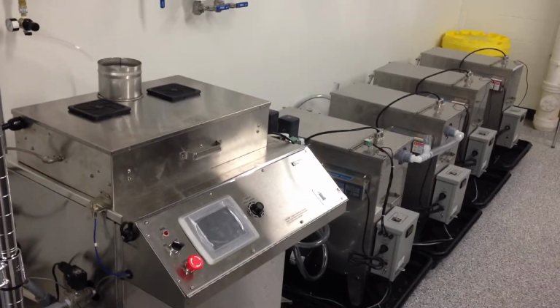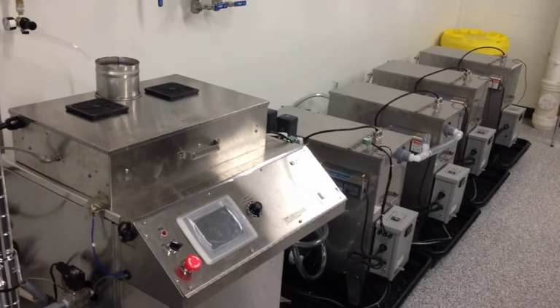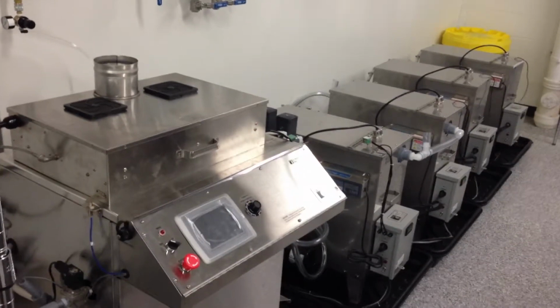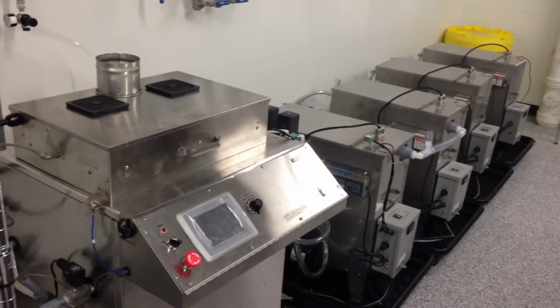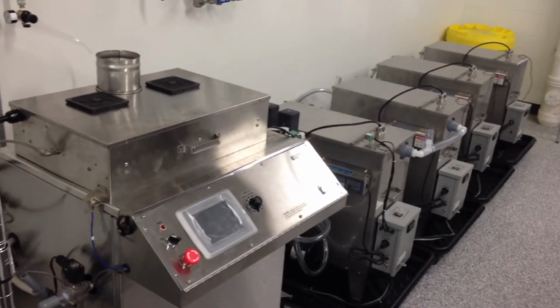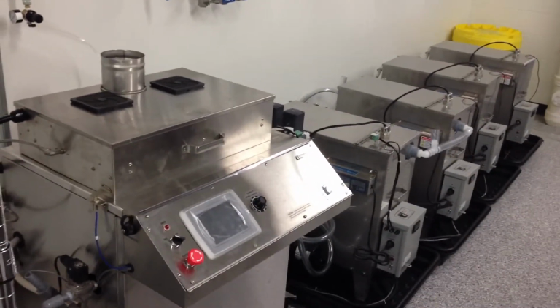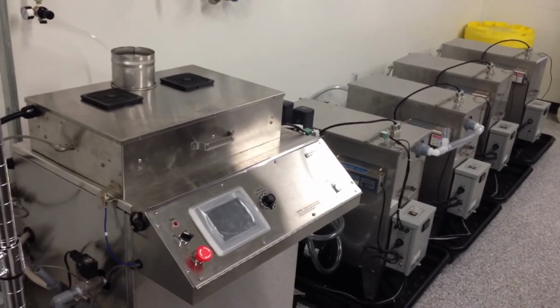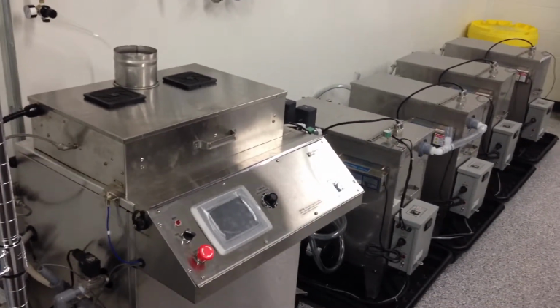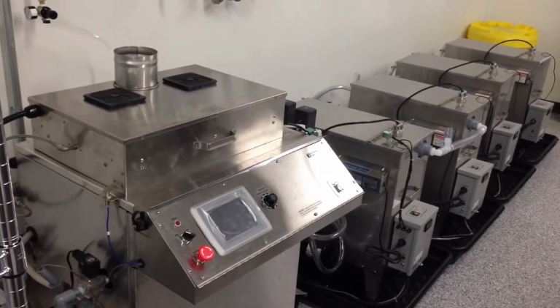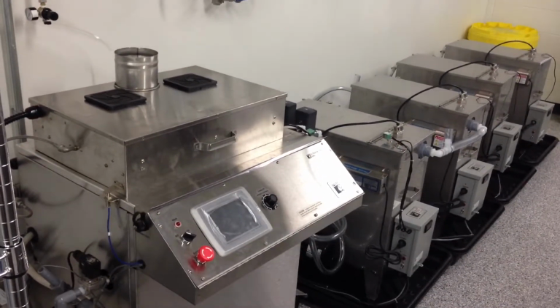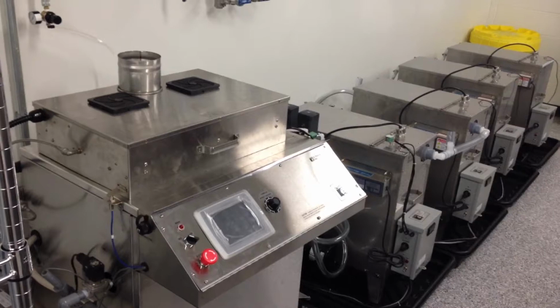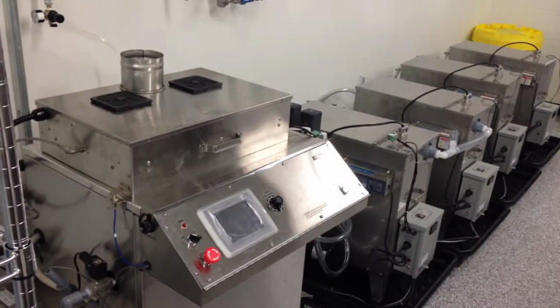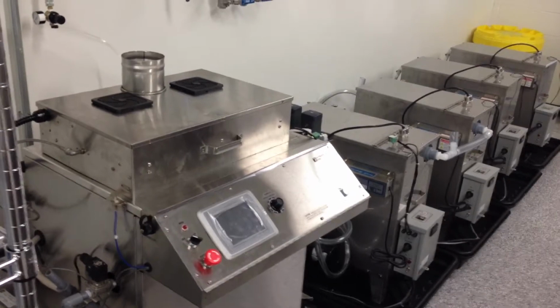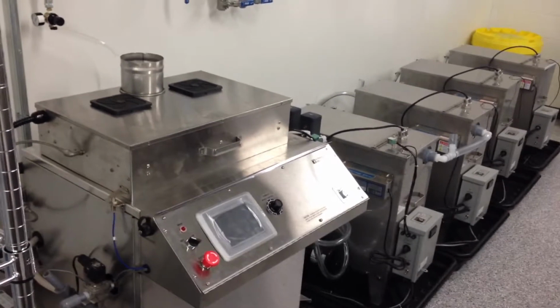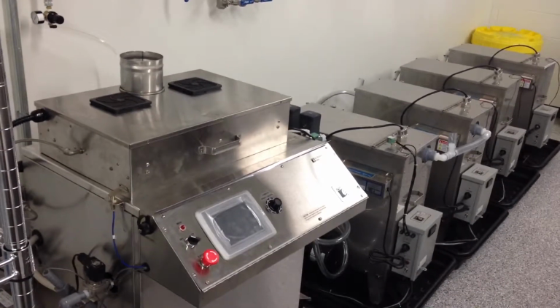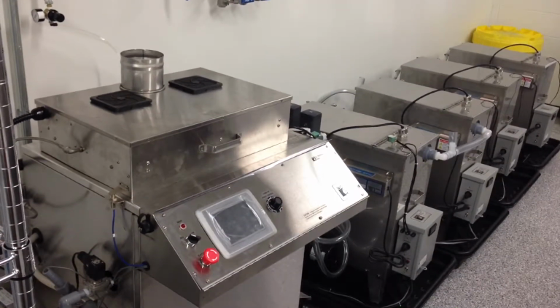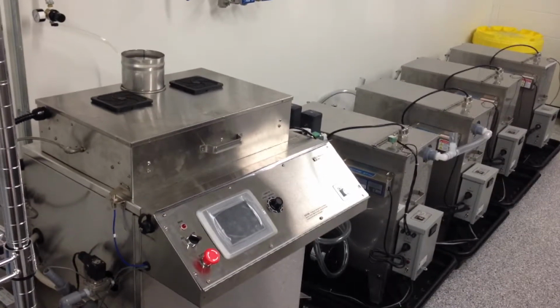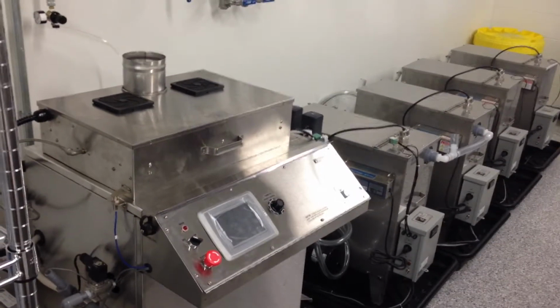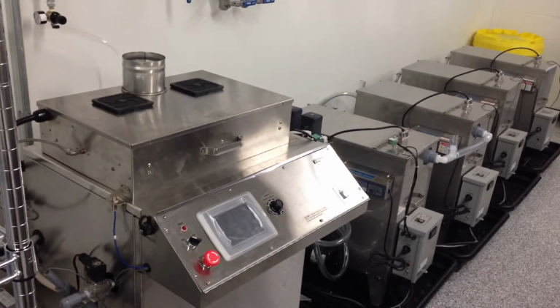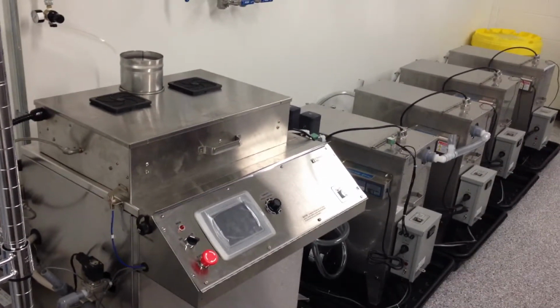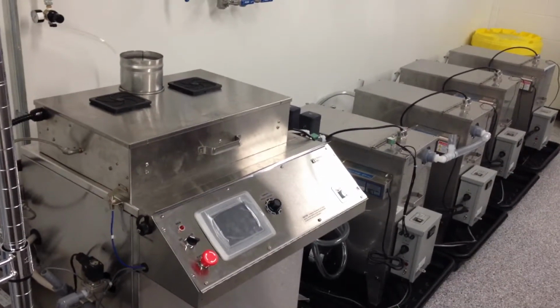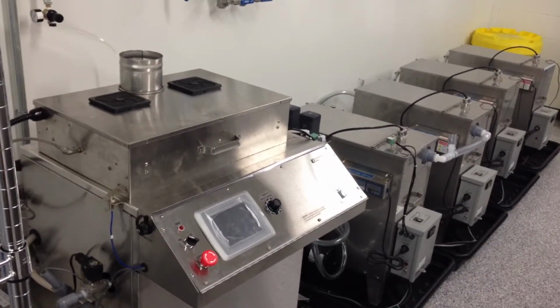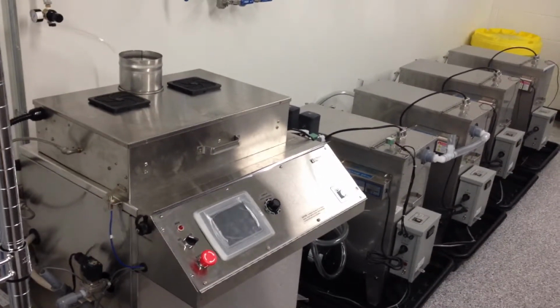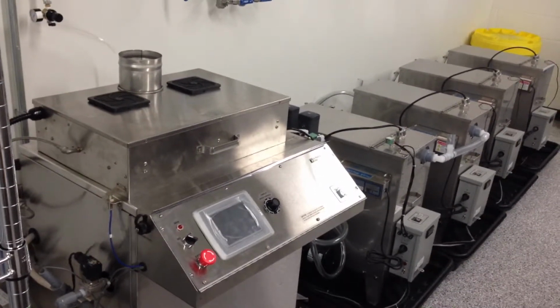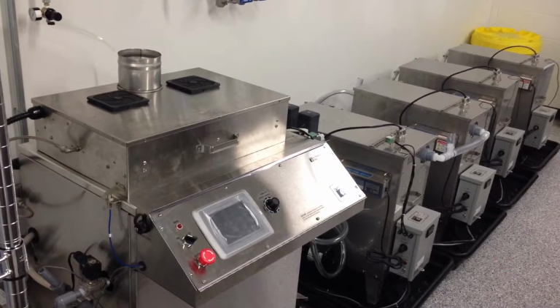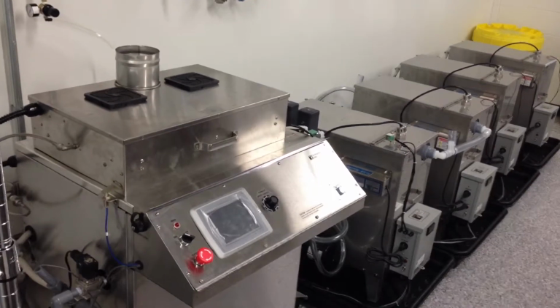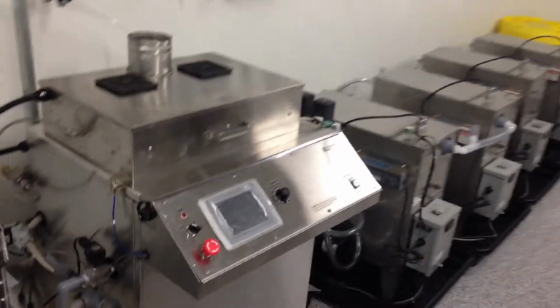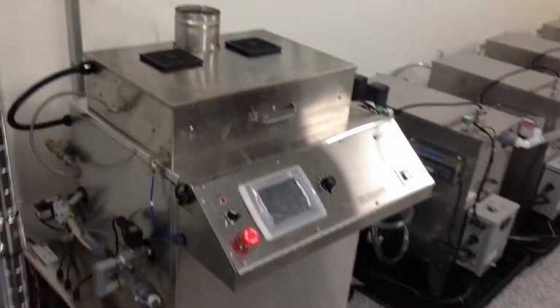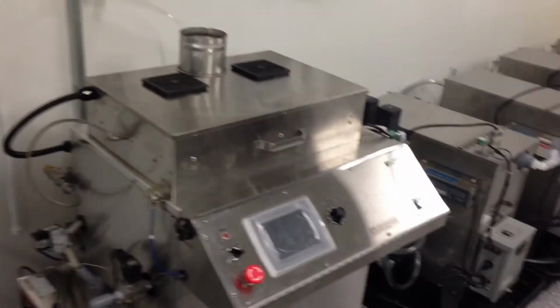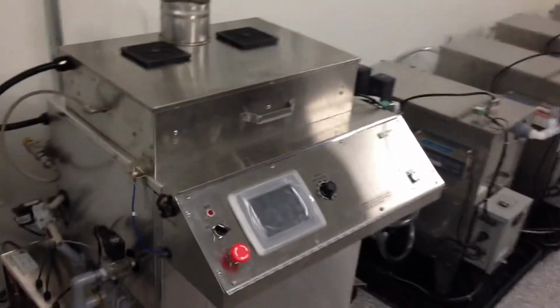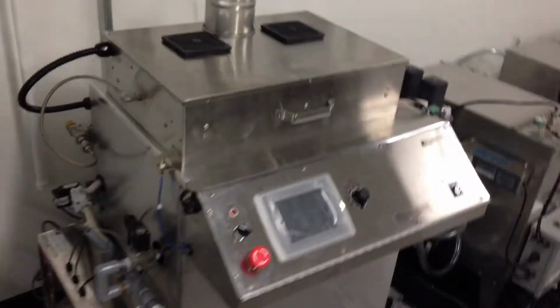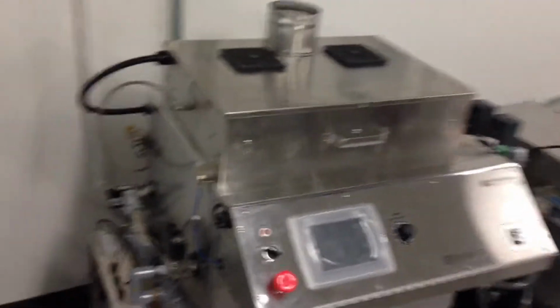We're here at a Med Device Manufacturer today looking at a 992 automated passivation system with self-utilization rinse tanks, conductivity meters, and pH meters in the process tank.